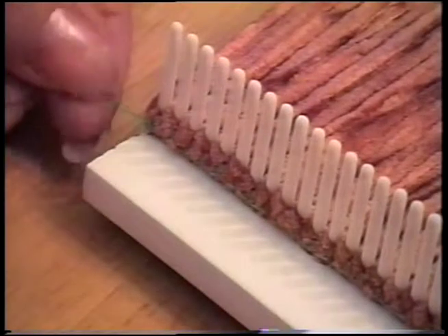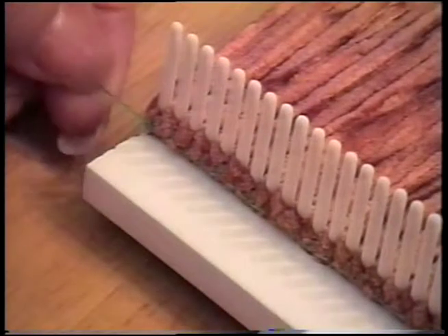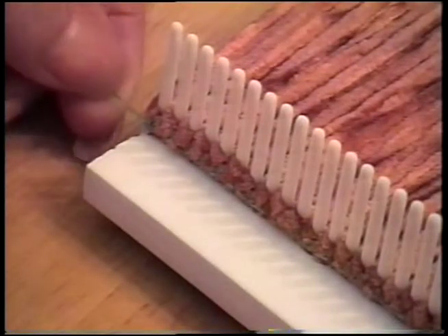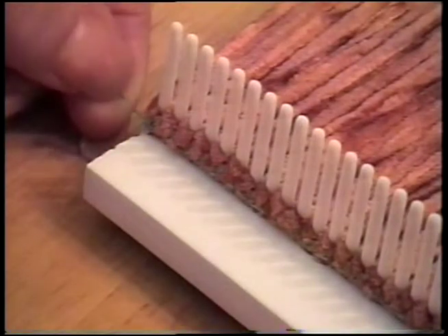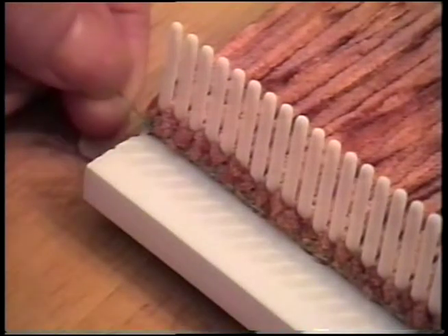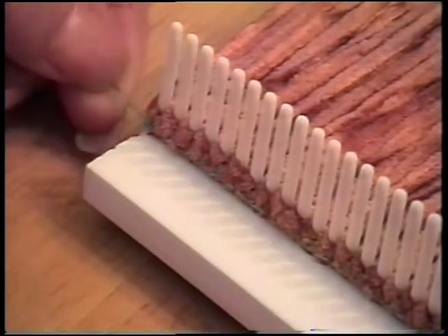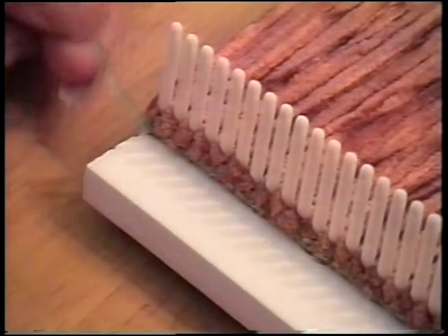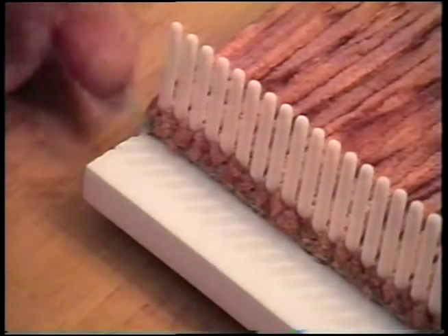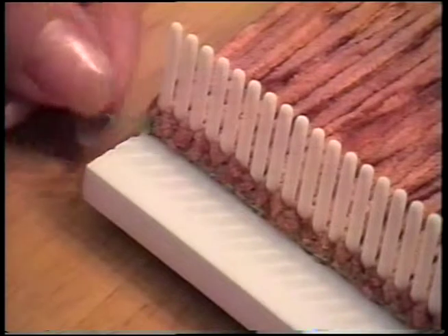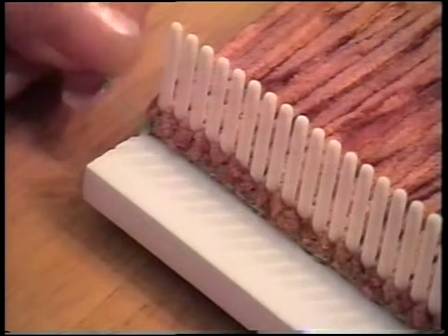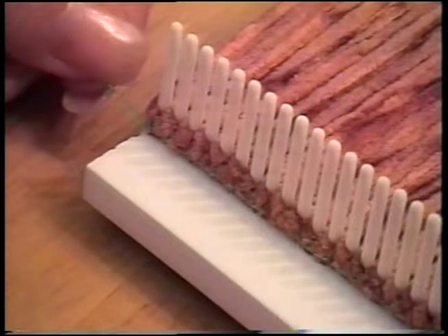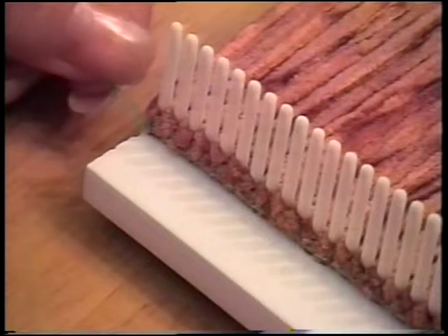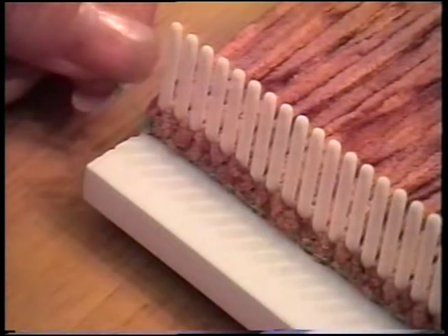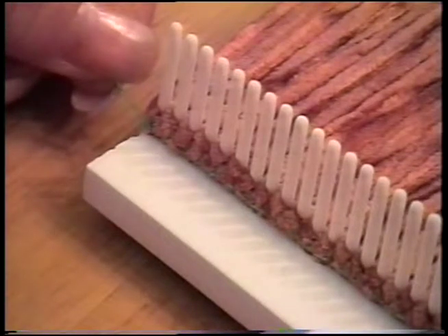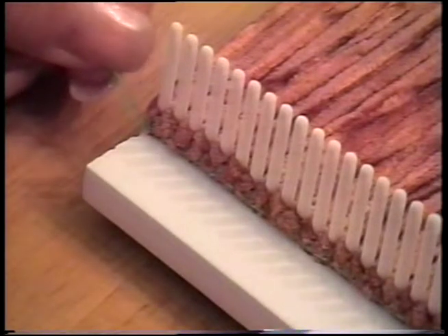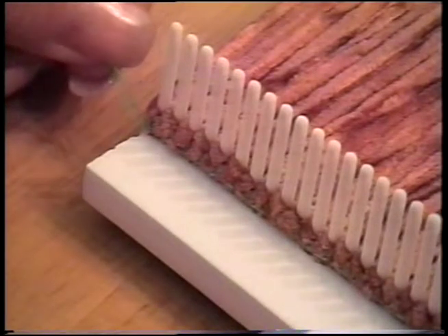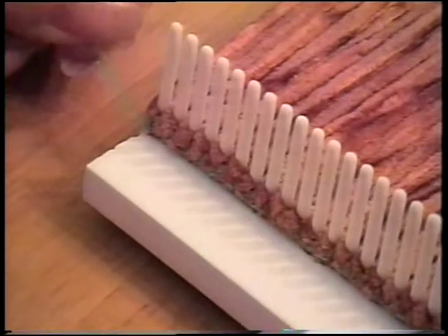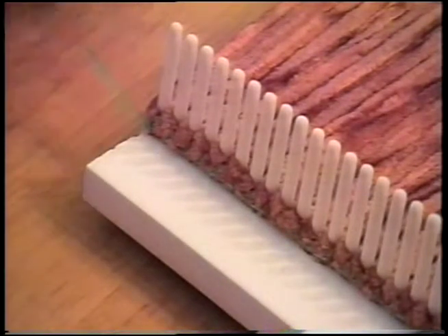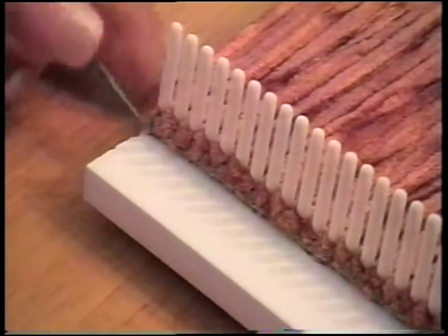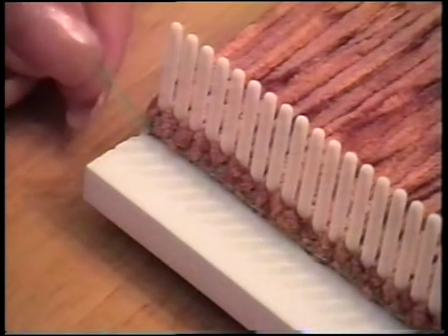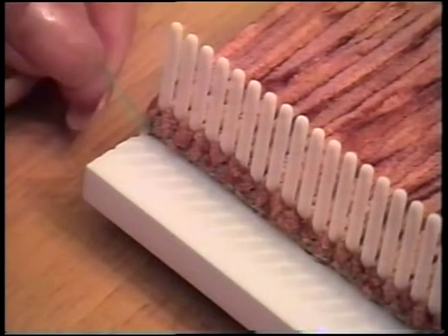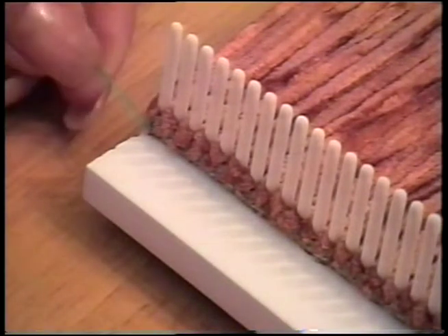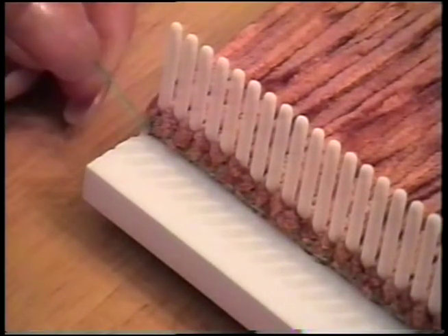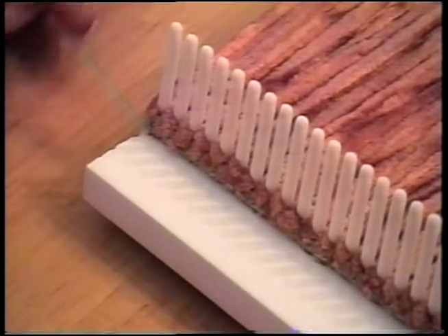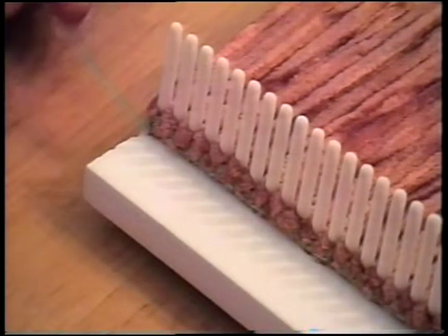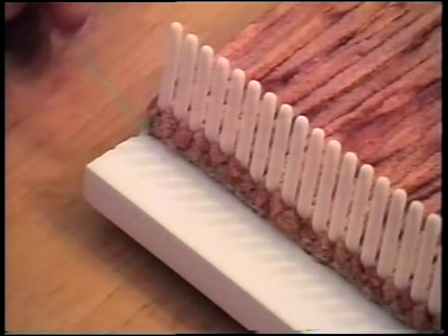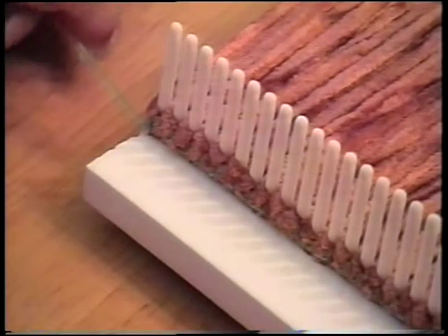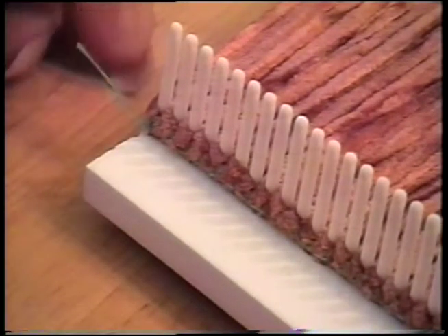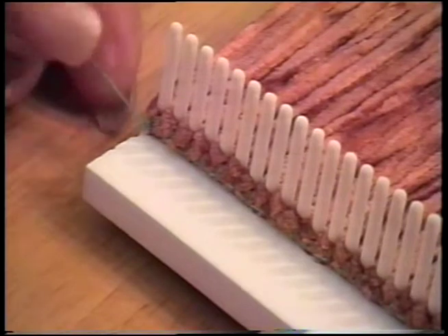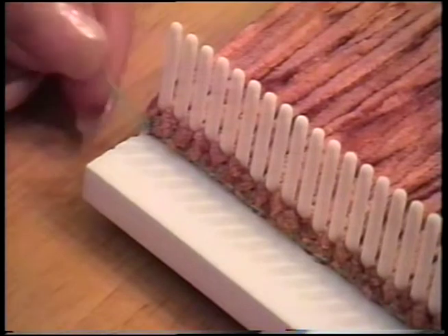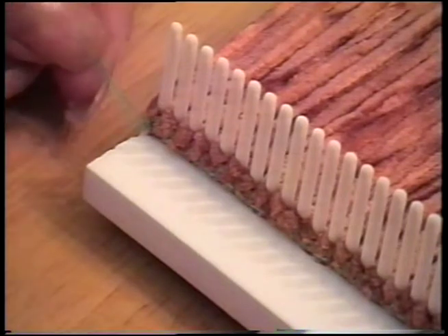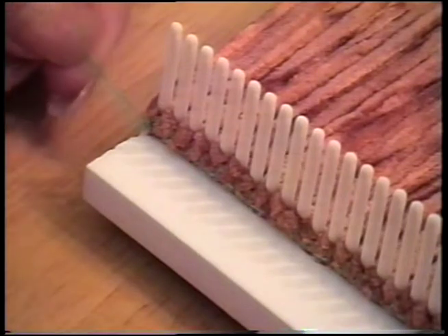I've tied a couple of knots just to make sure it's secure, and then snip your yarn or dental floss depending on what you're using.